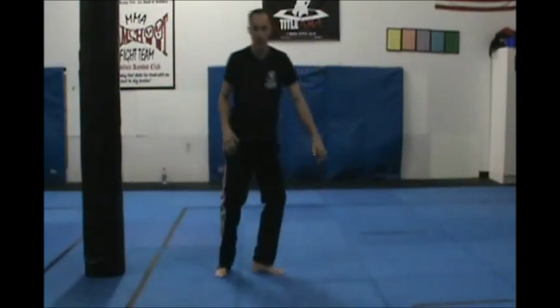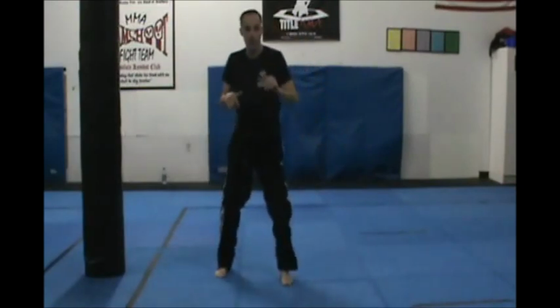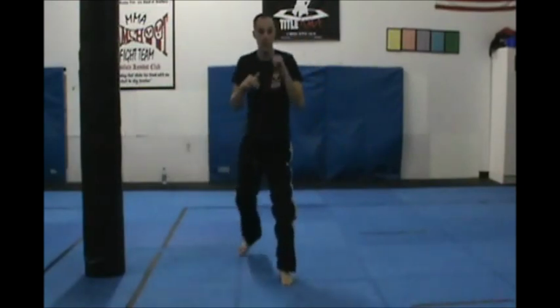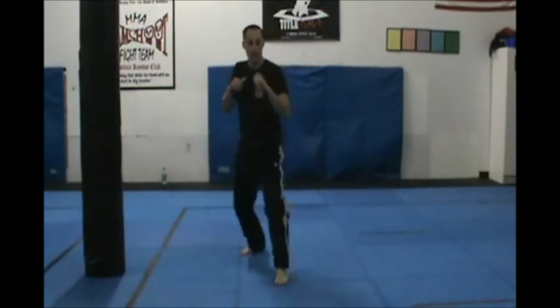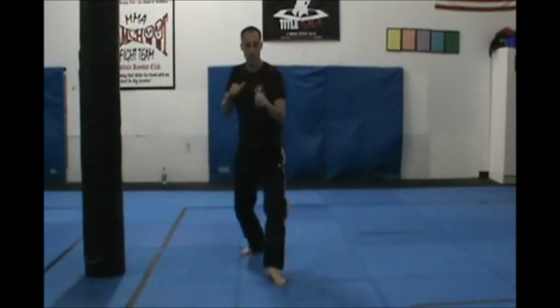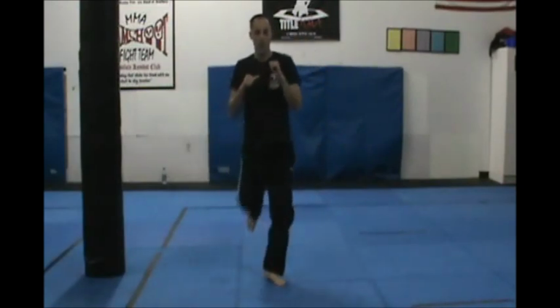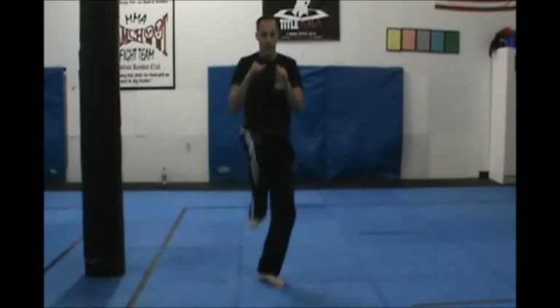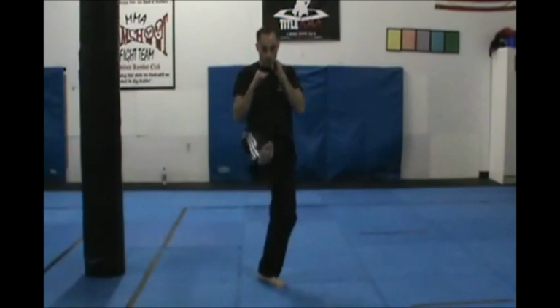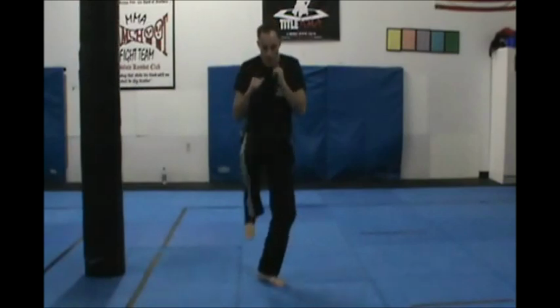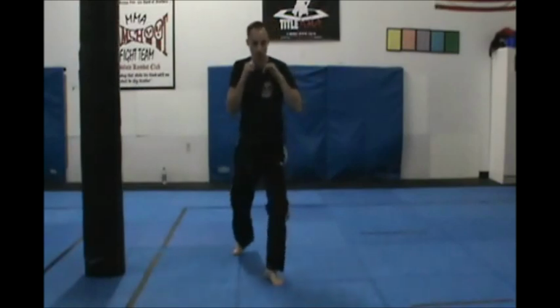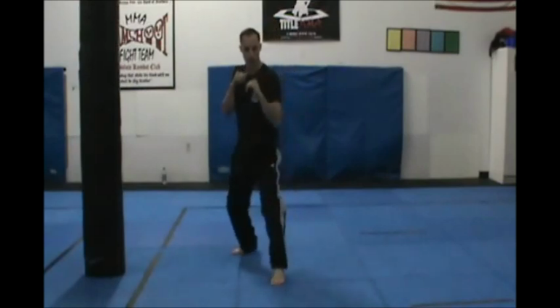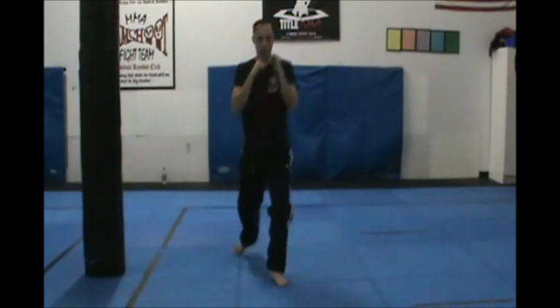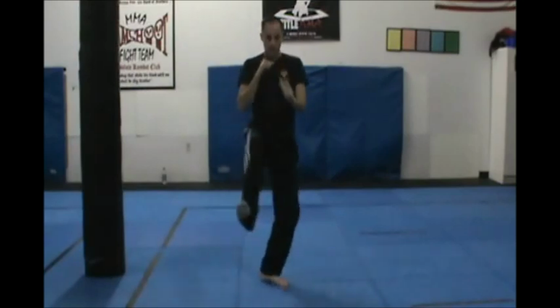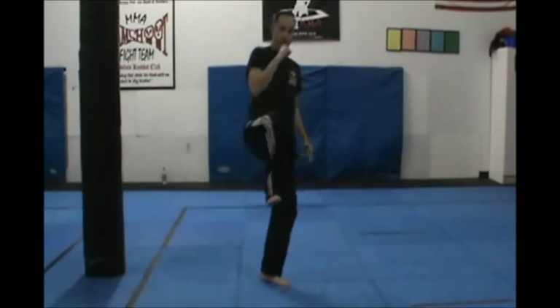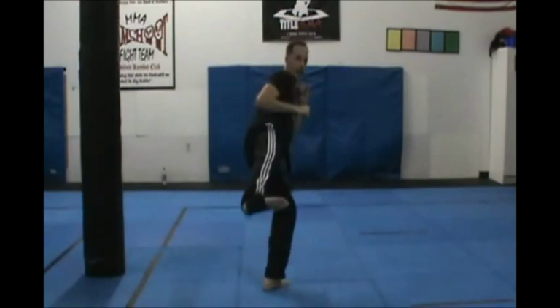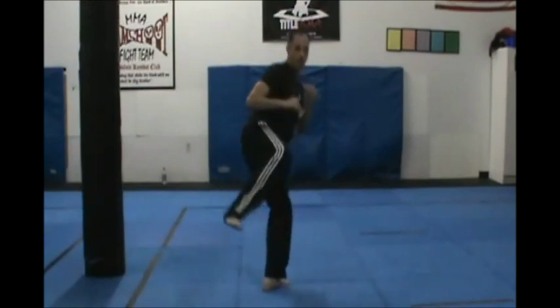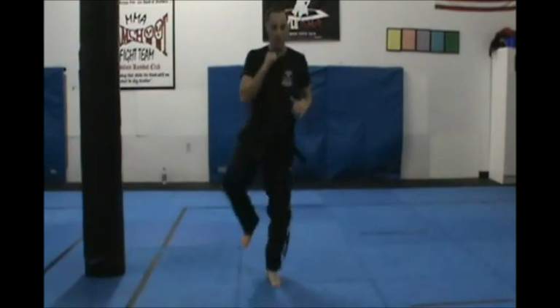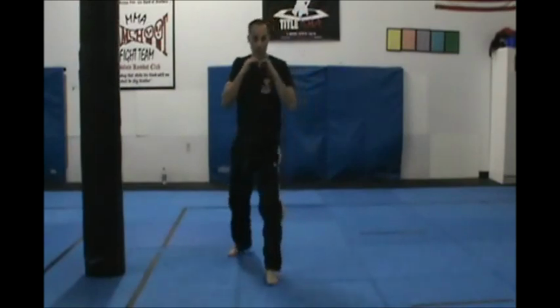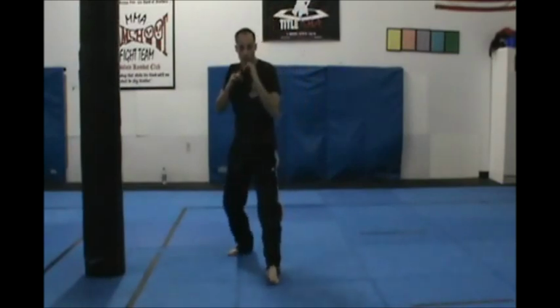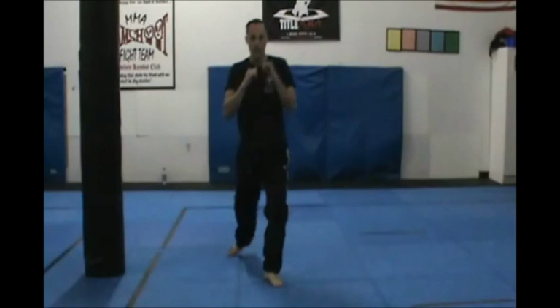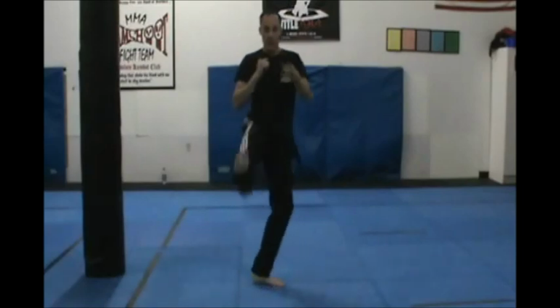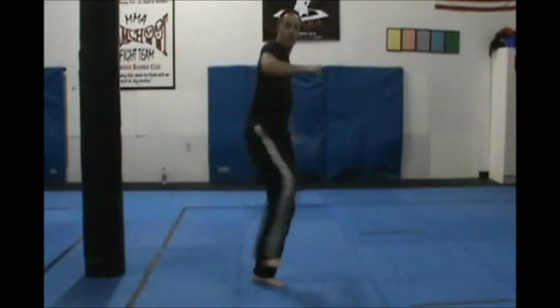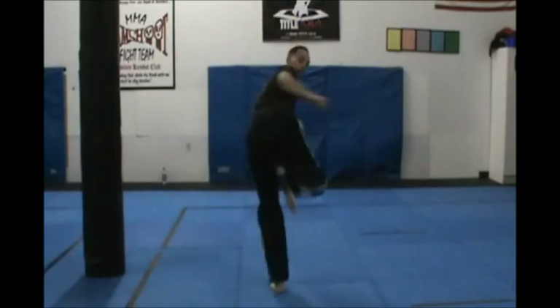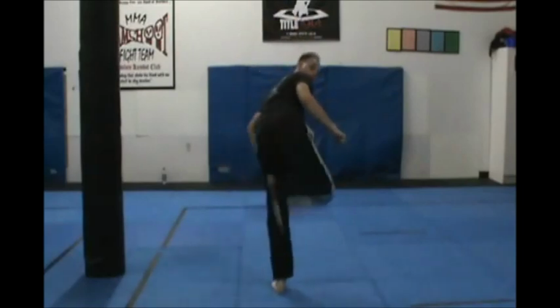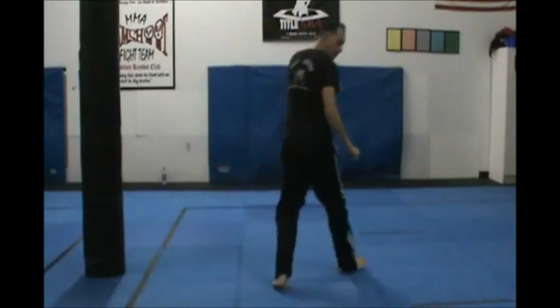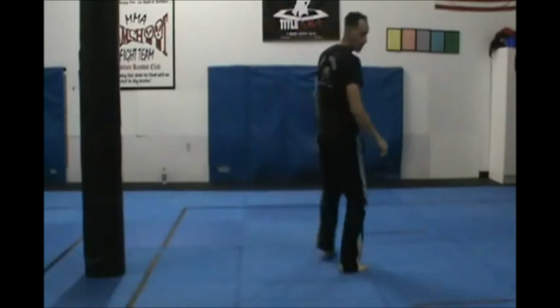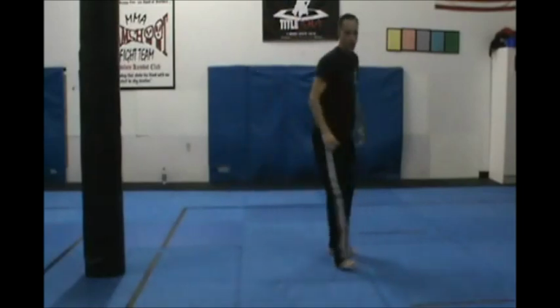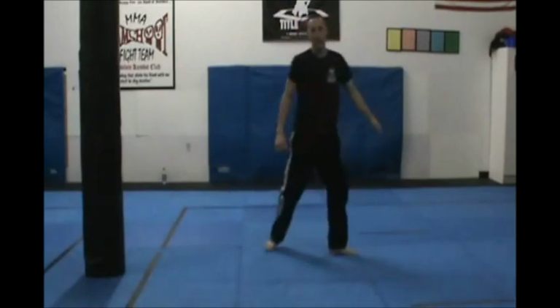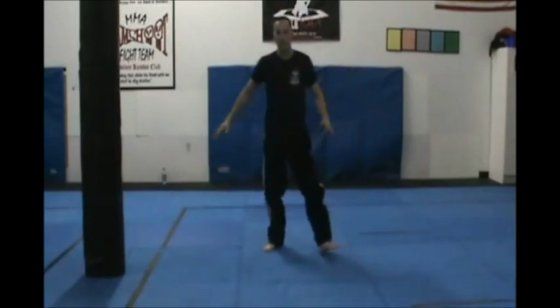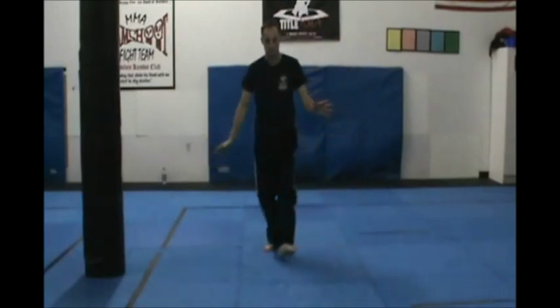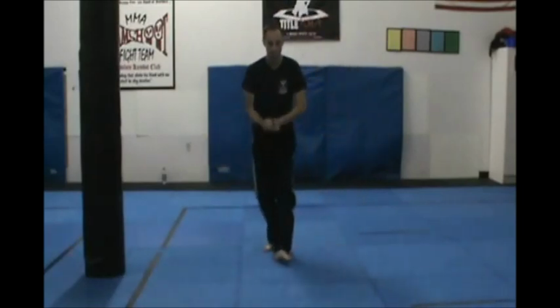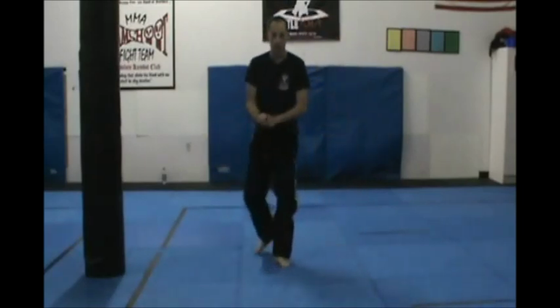Again, I'm doing one of those at the camera. Snap and thrust on A, snap and side thrust on B, and snap and side heel on C — again, that's because the opponent is grabbing my leg.